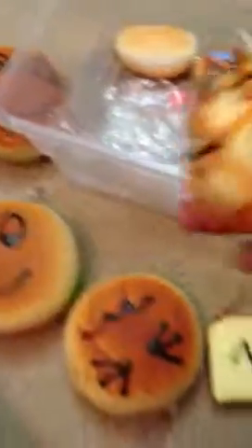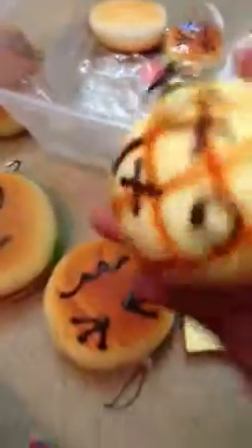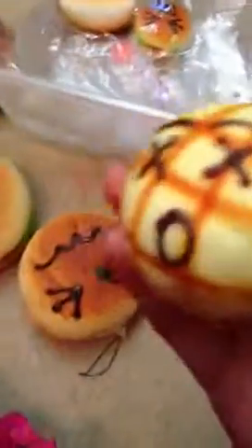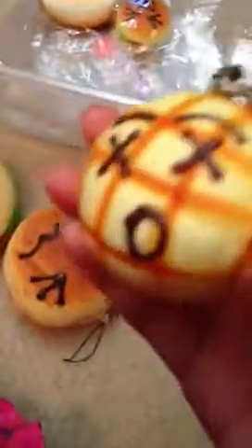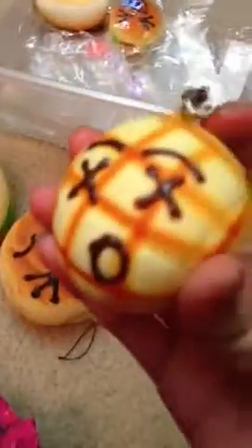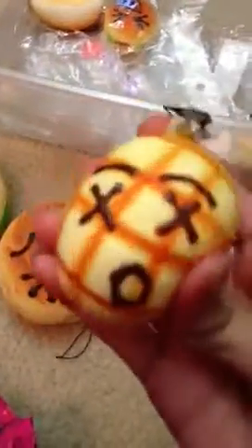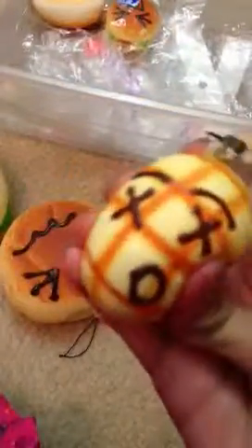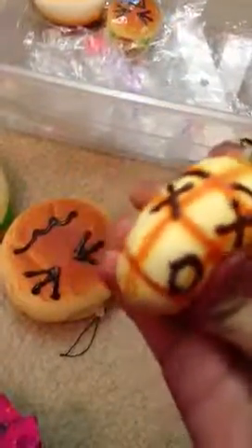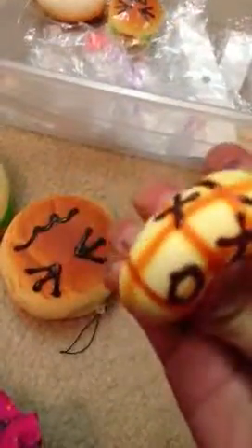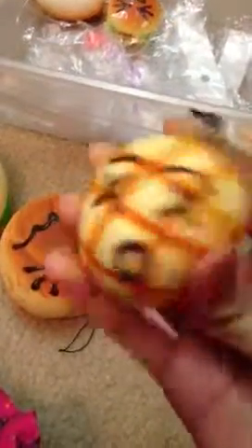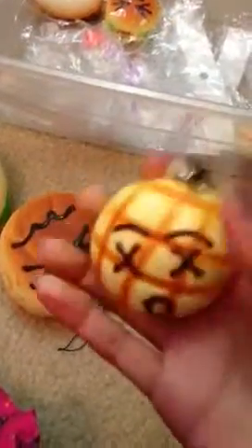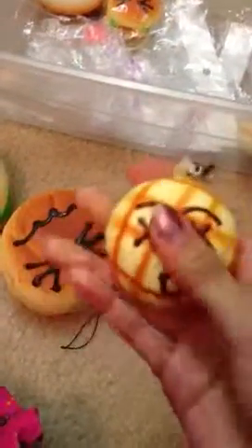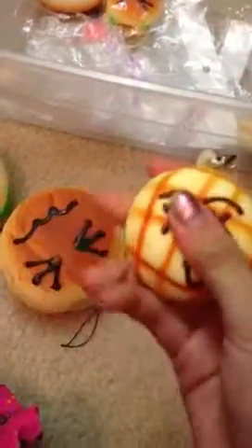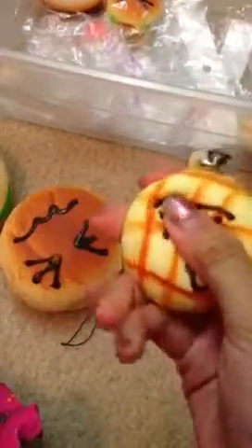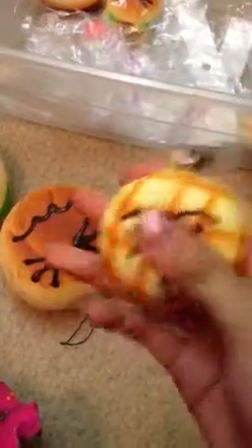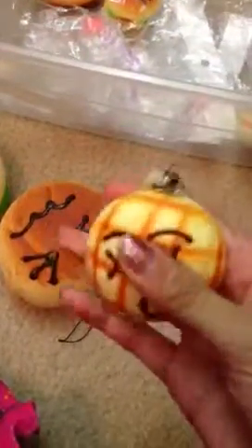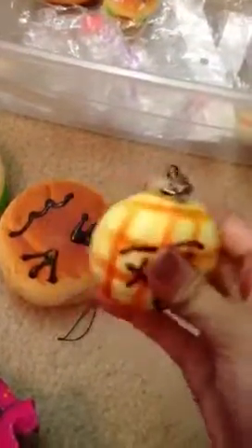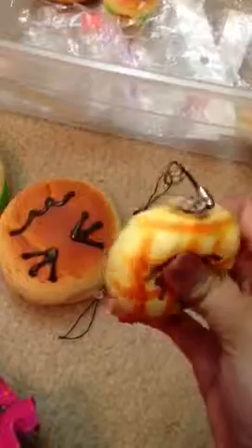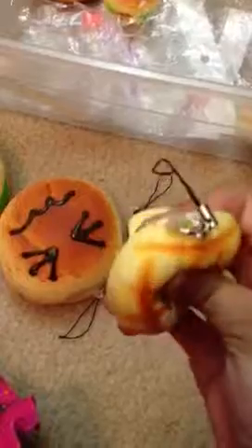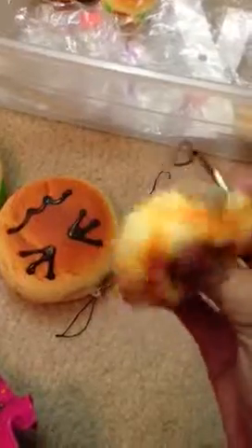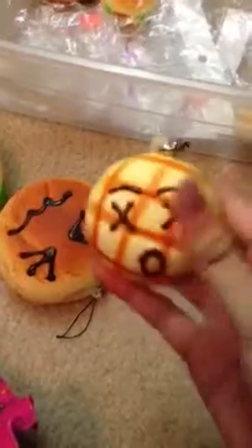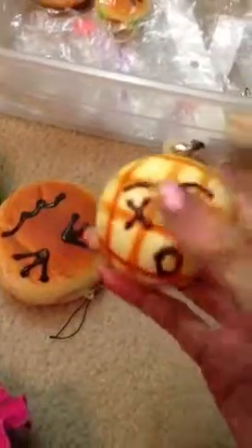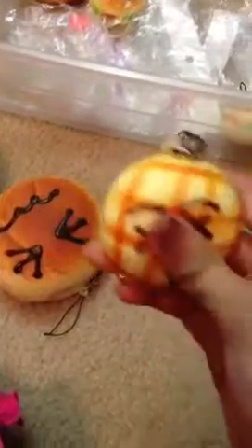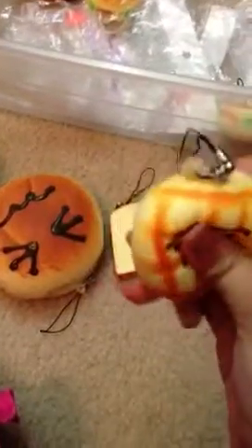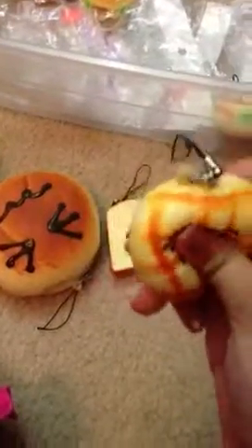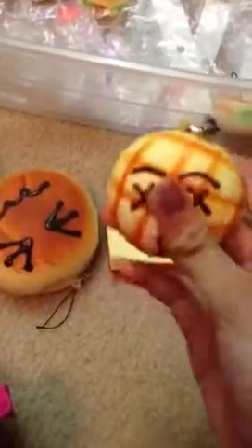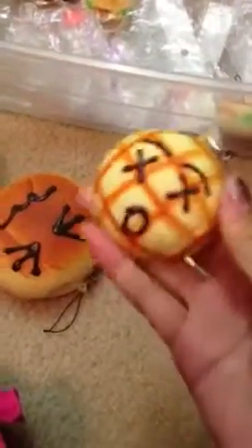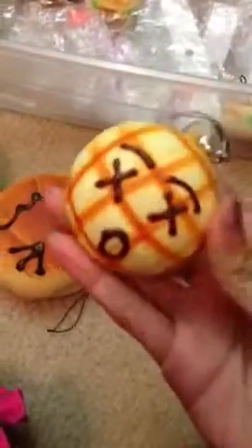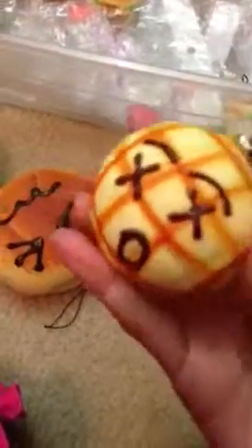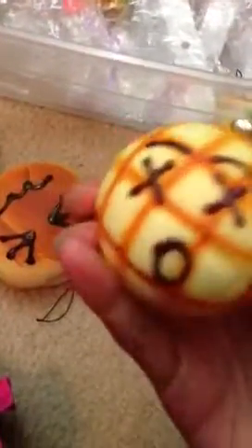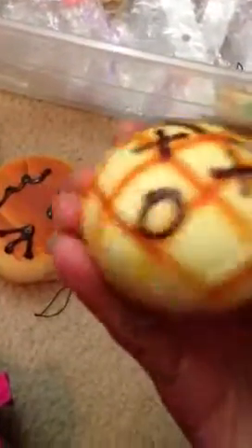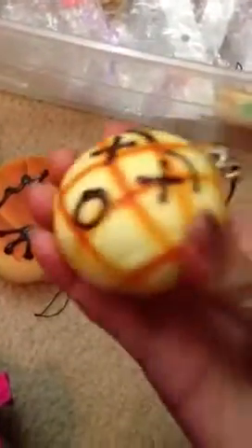Then I have this melon pan bun, and it's the dead face. This one's not so squishy, but it's still really cute.